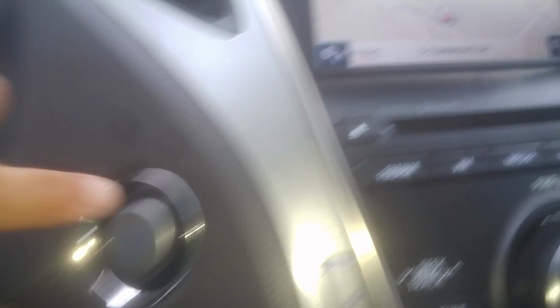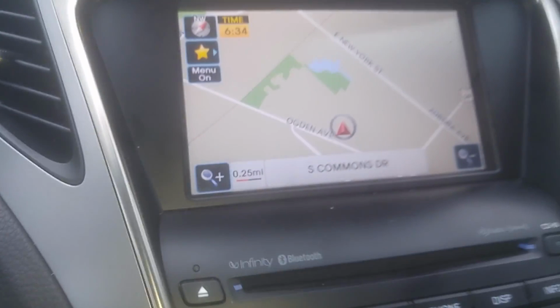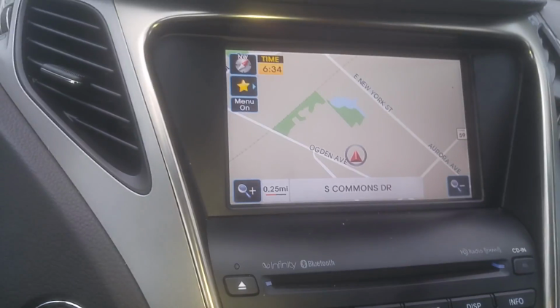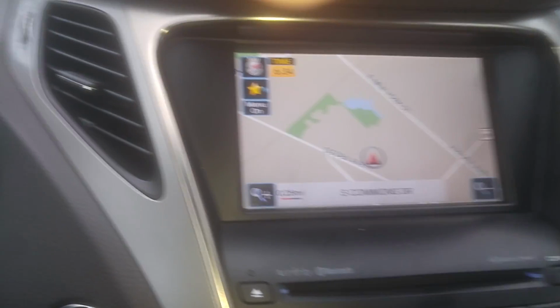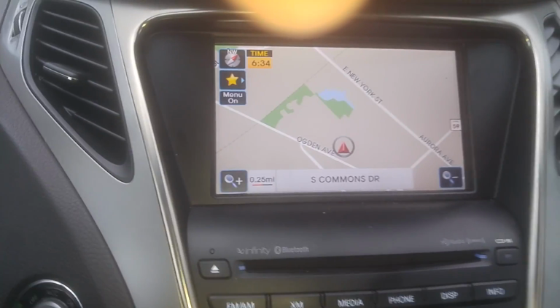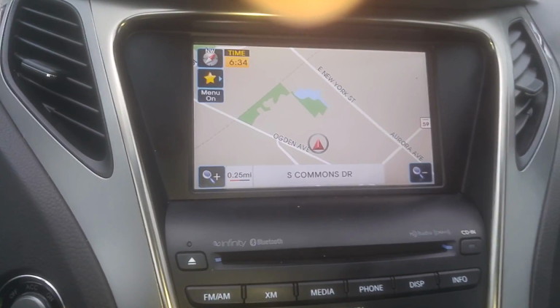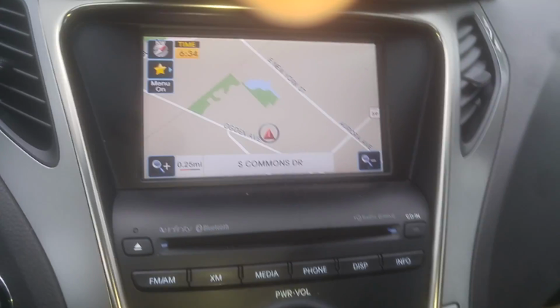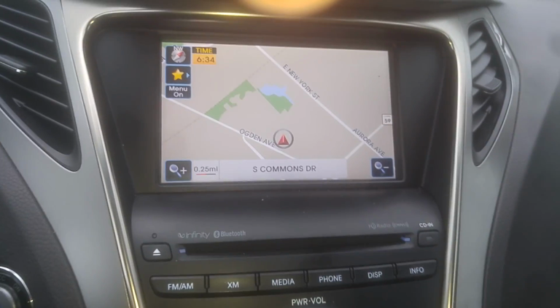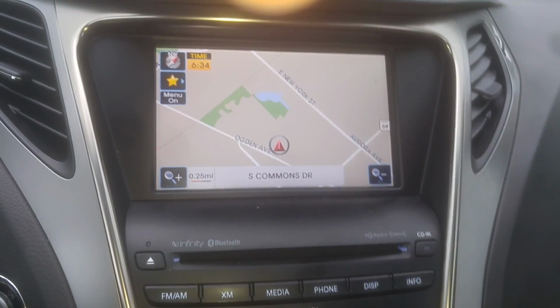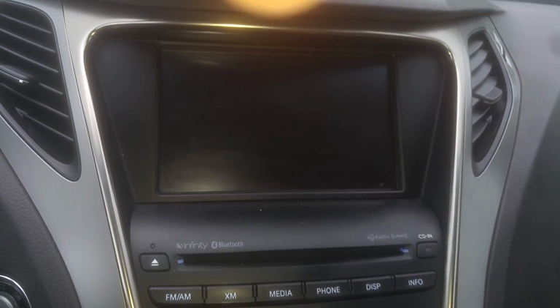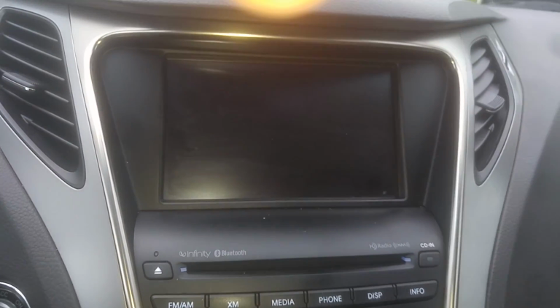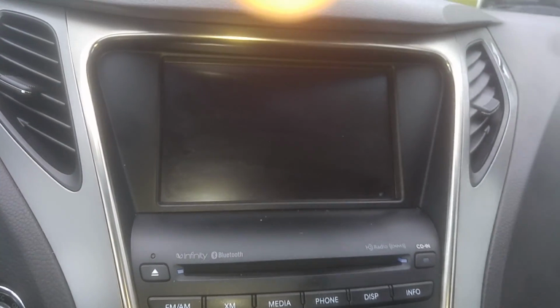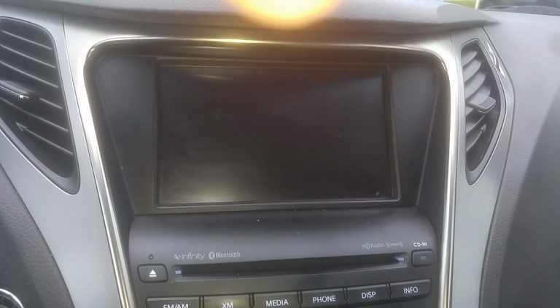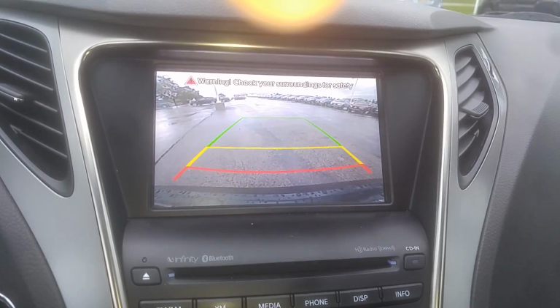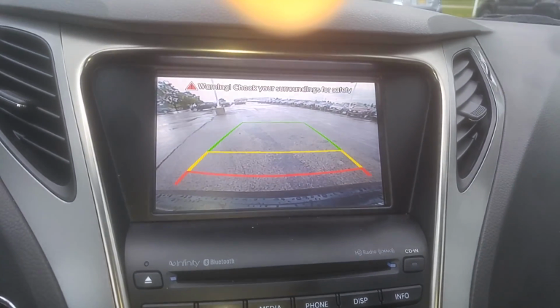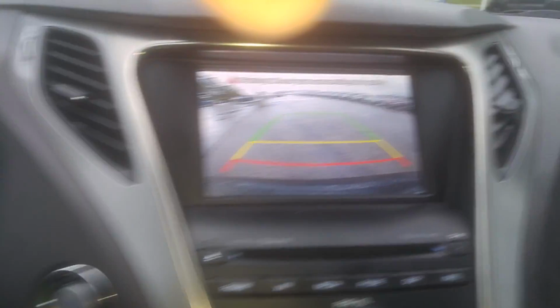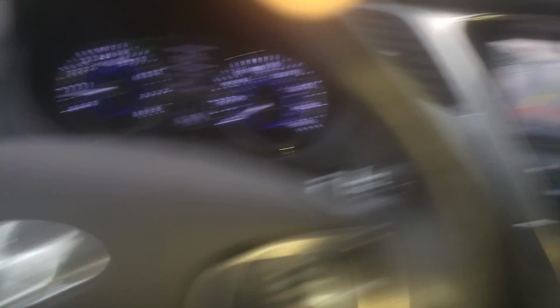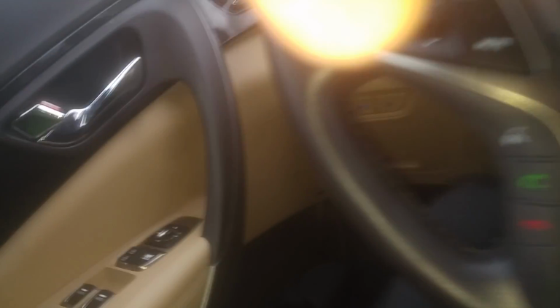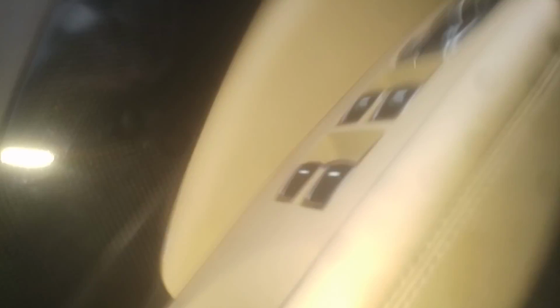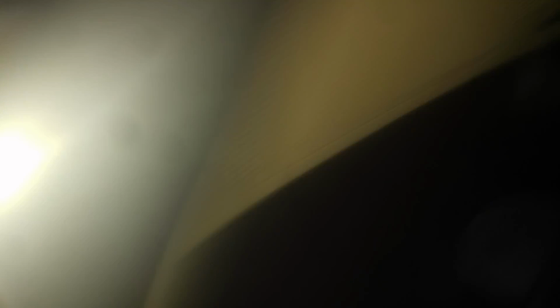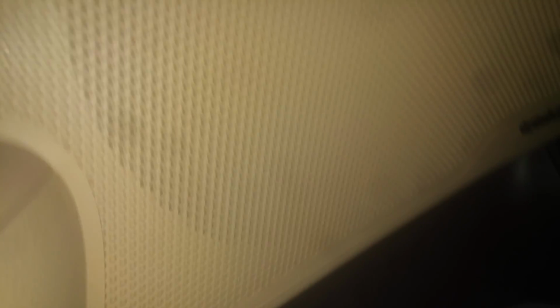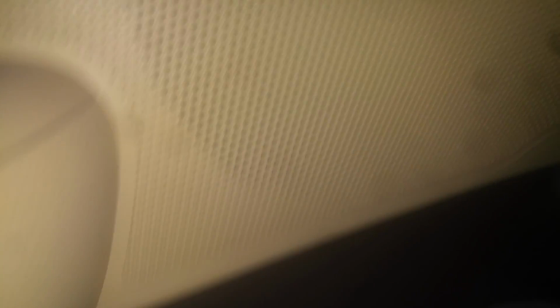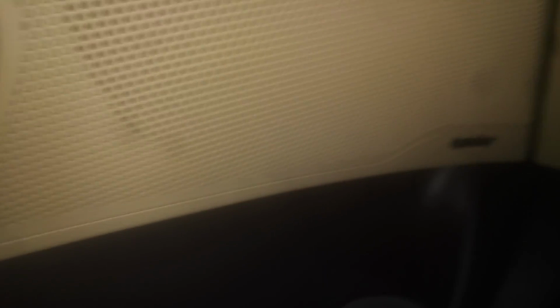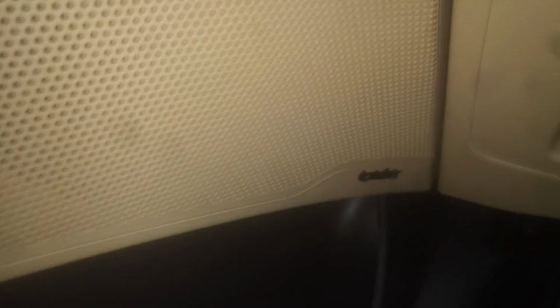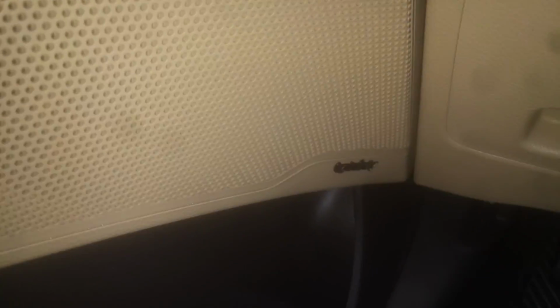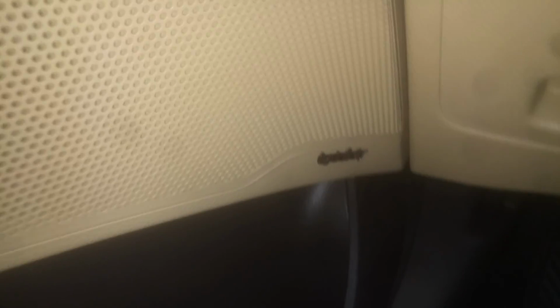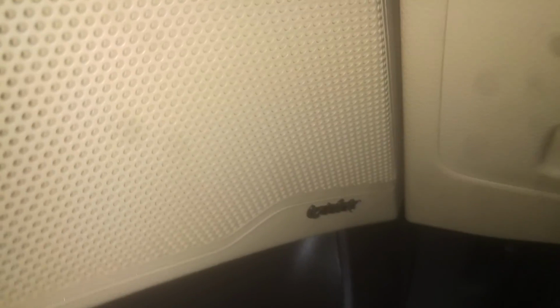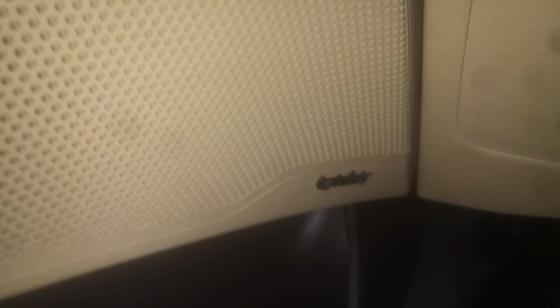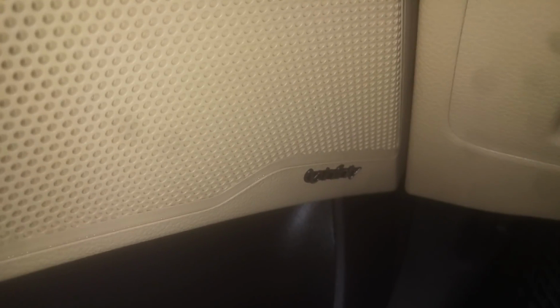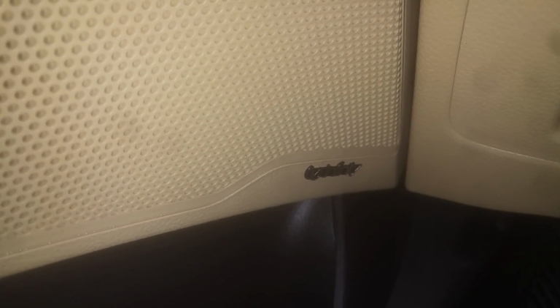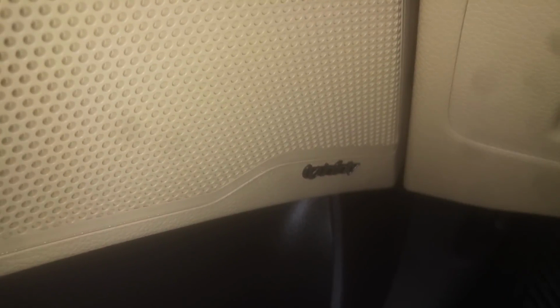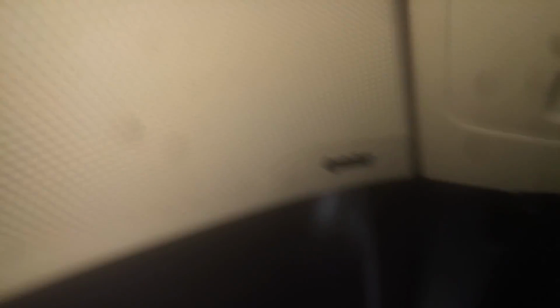It does have navigation as well as a backup camera, and it also has your Infinity speakers.